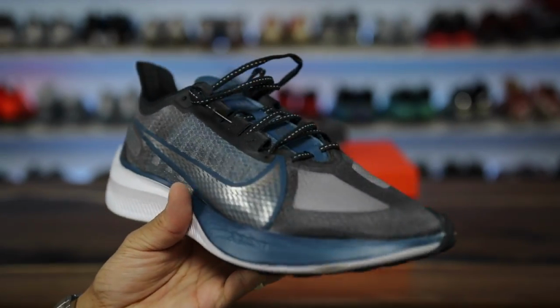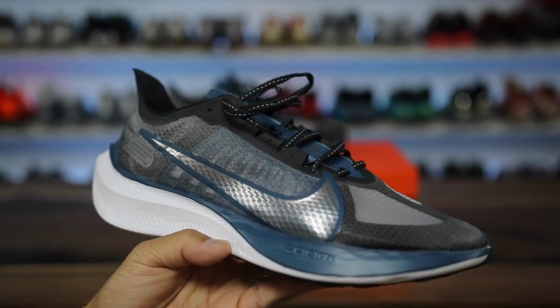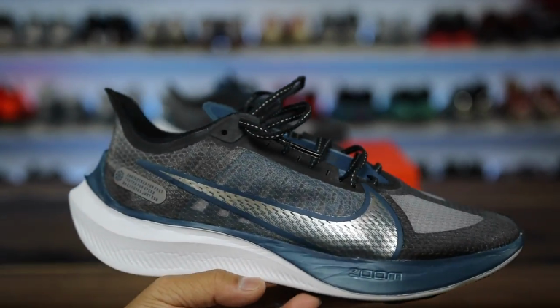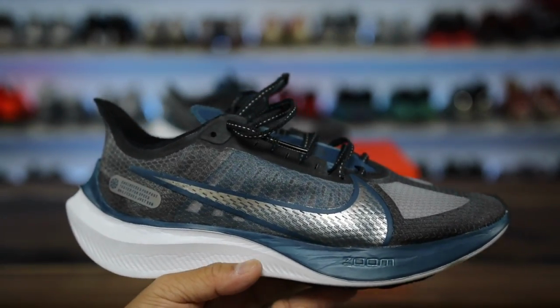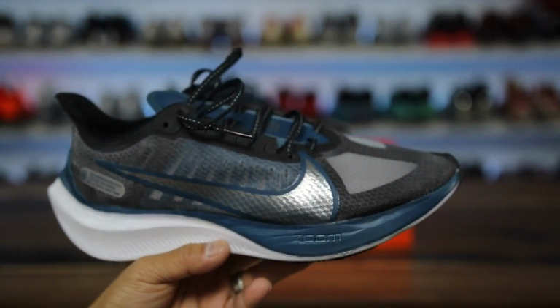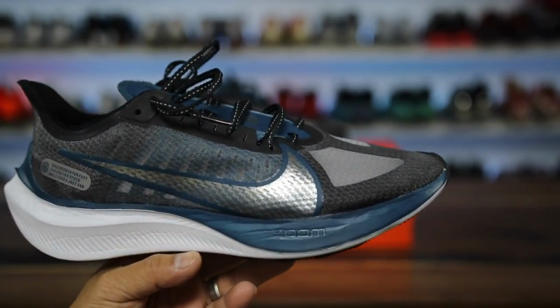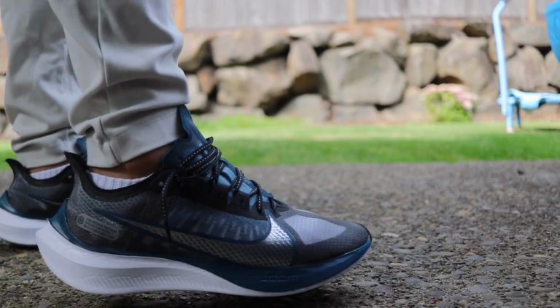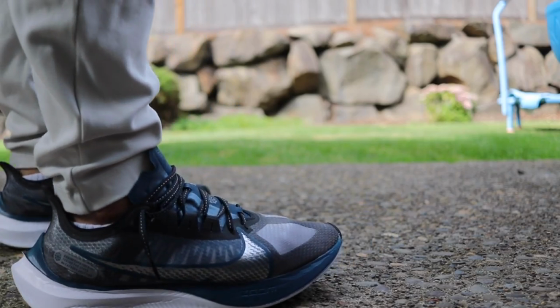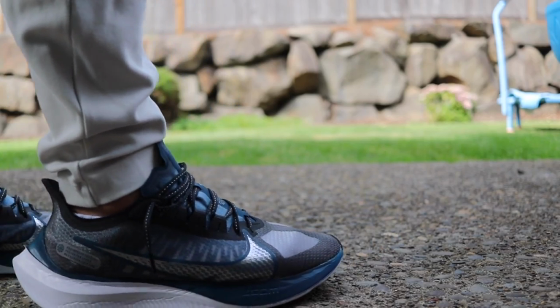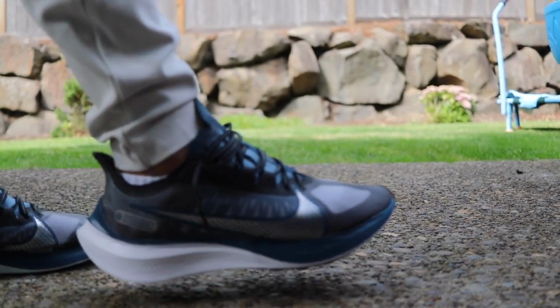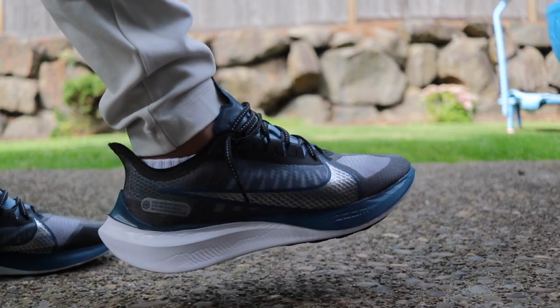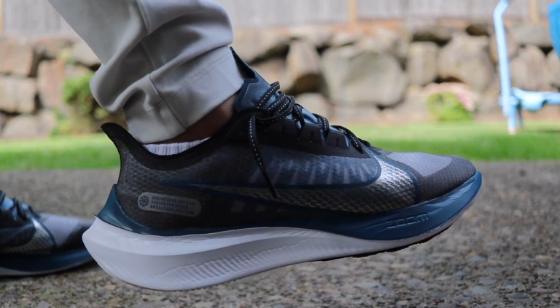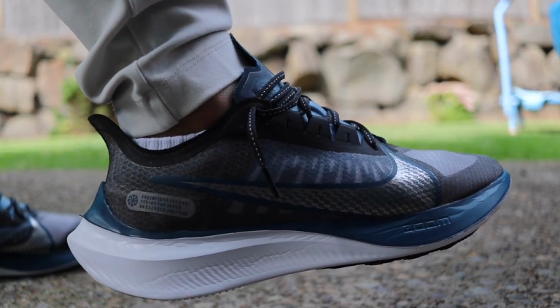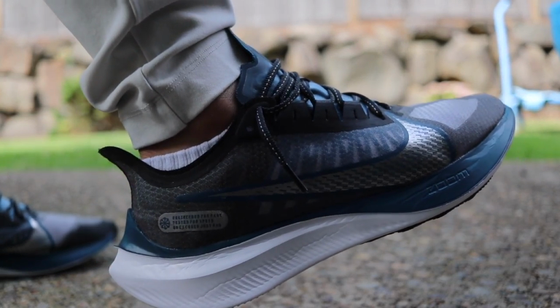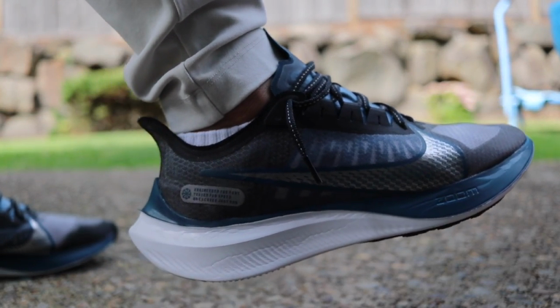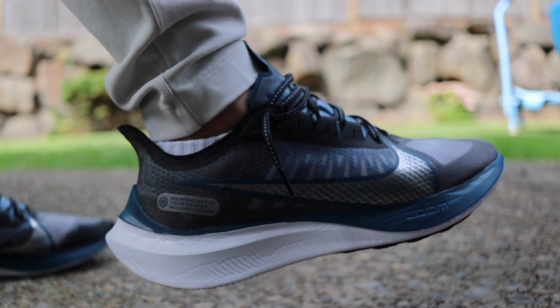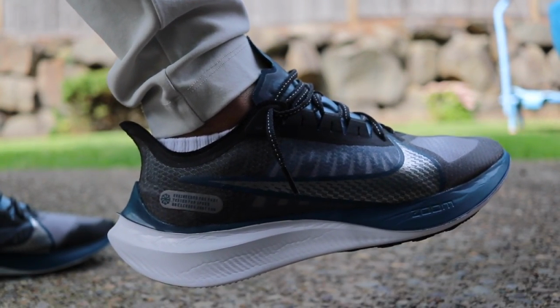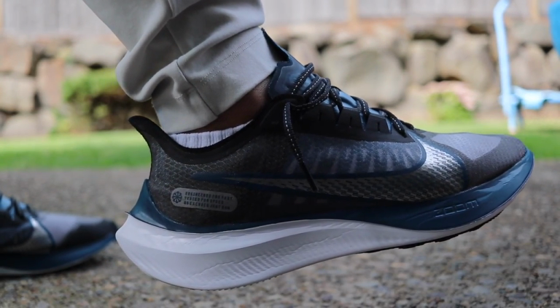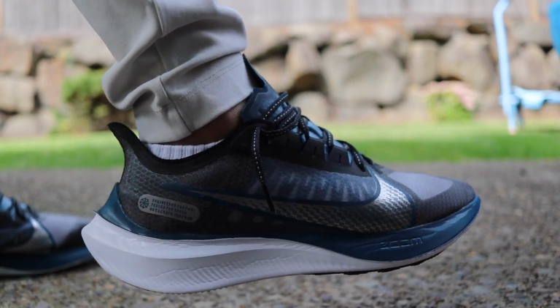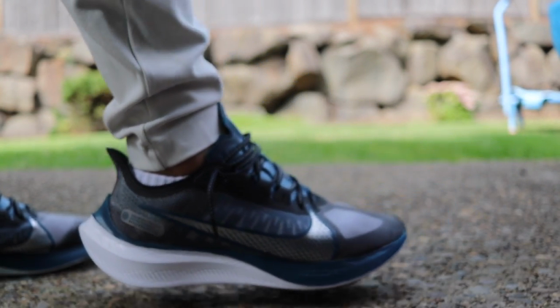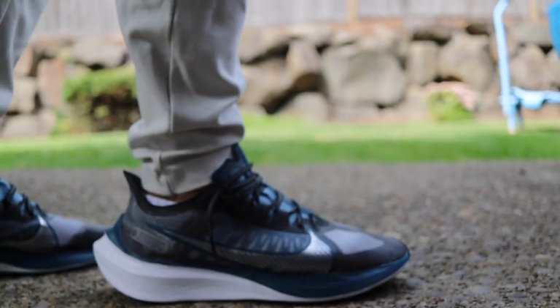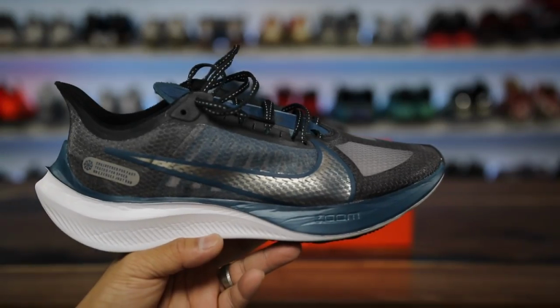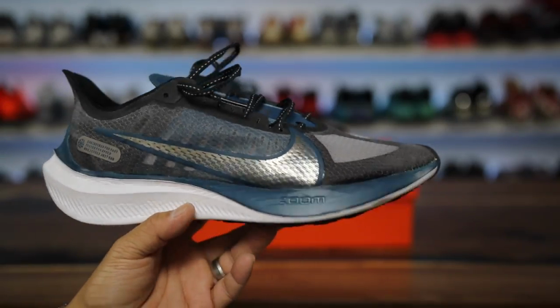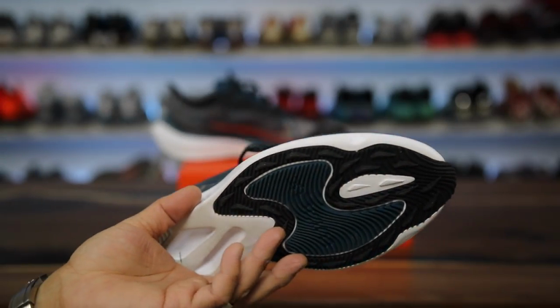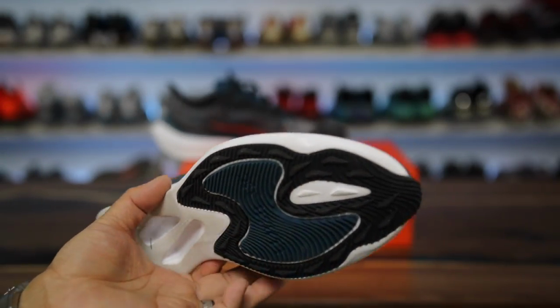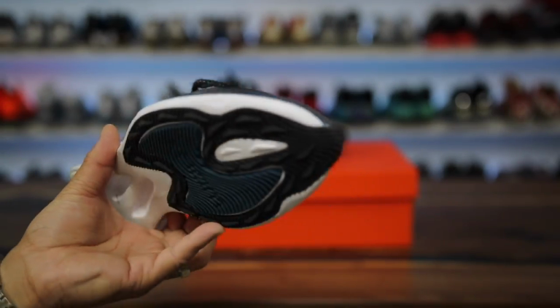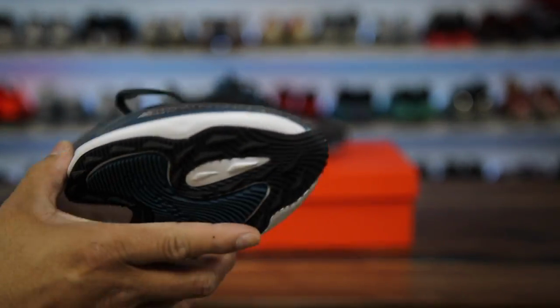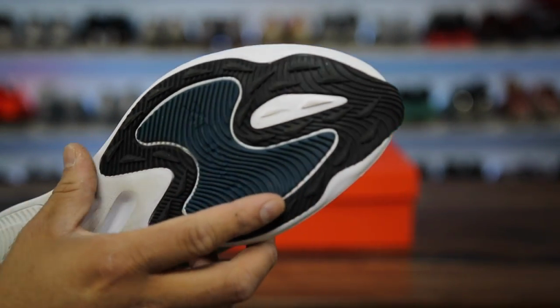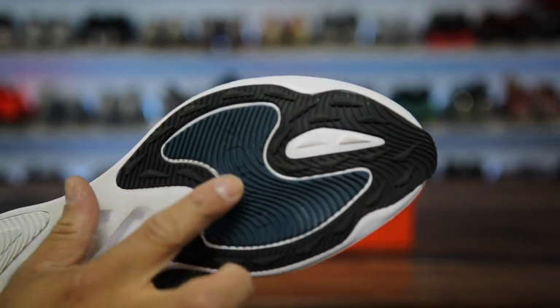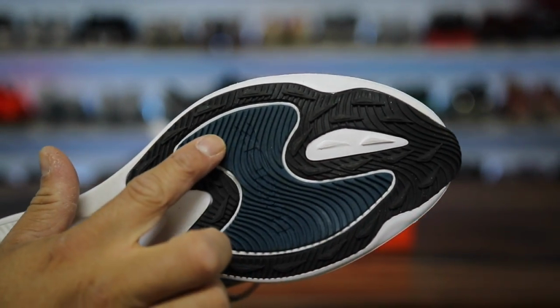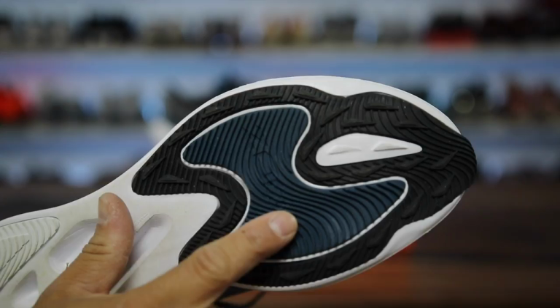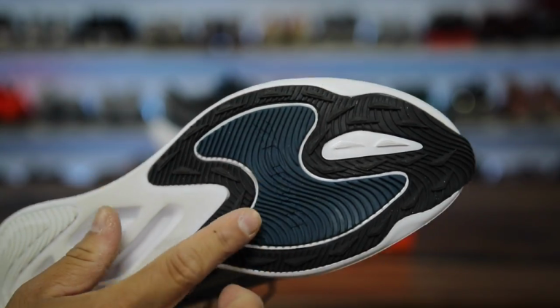Today's video: the Nike Zoom Gravity, $90 retail, and this is a pretty sleek looking shoe. It is a Nike running shoe and it does have Zoom technology in it, but it is only in the forefoot — specifically just this little section right here.